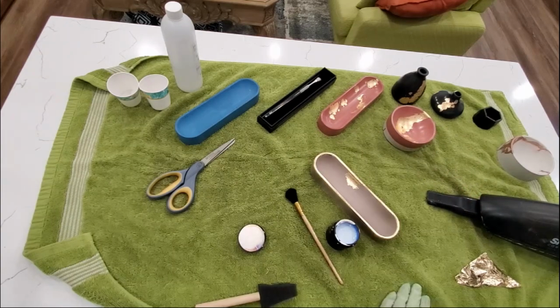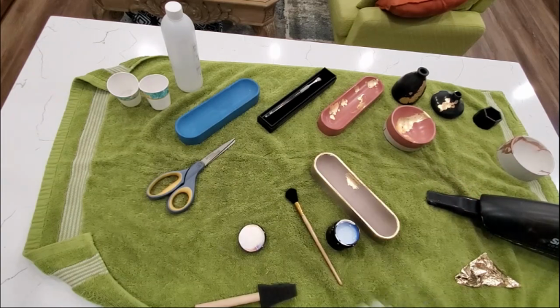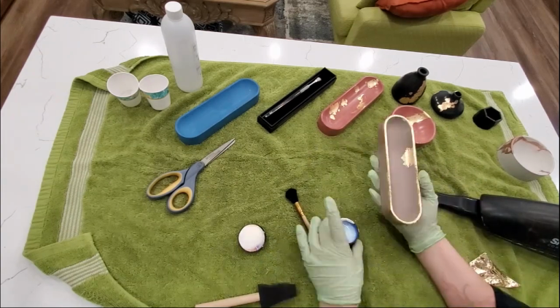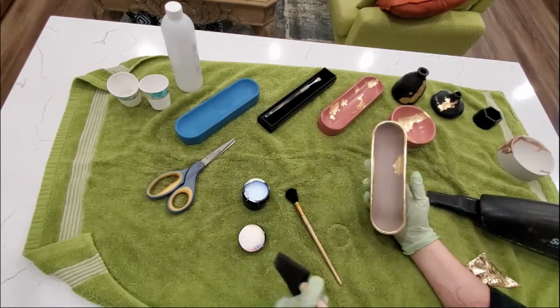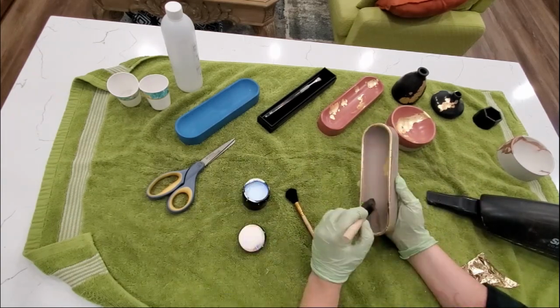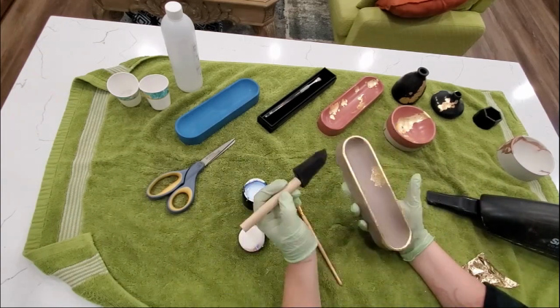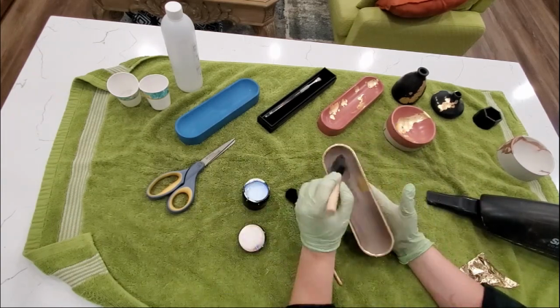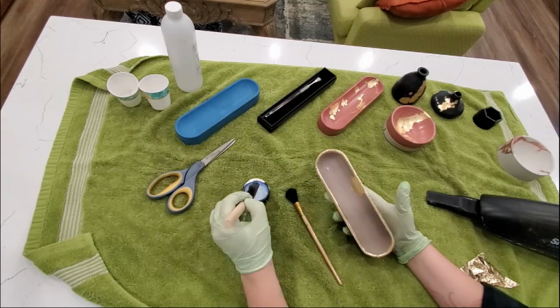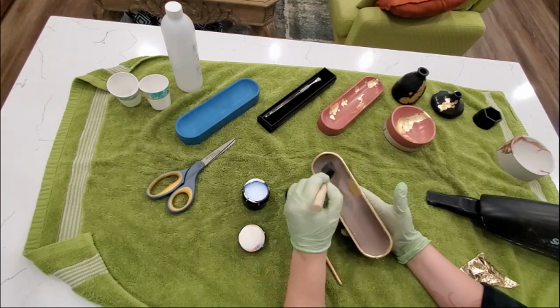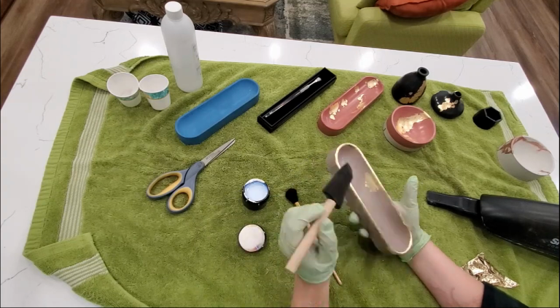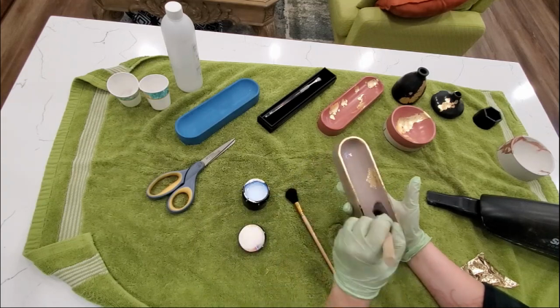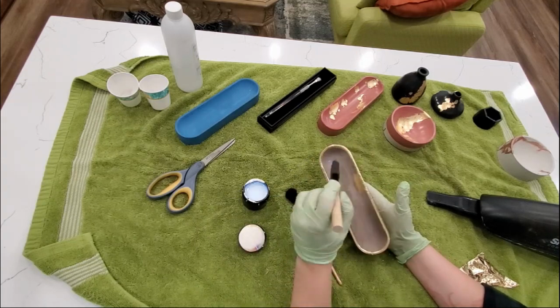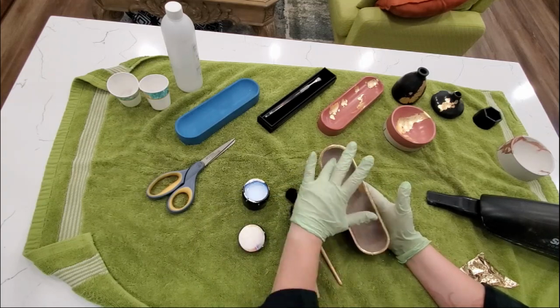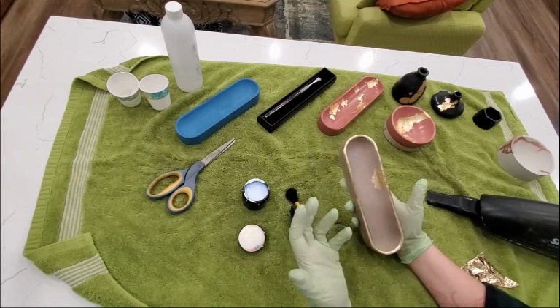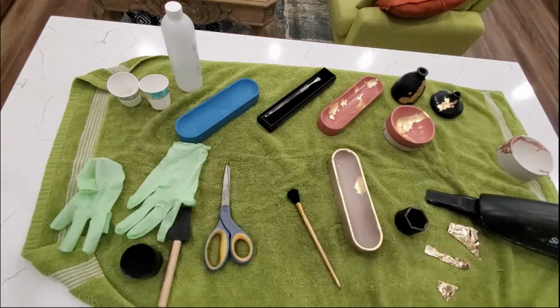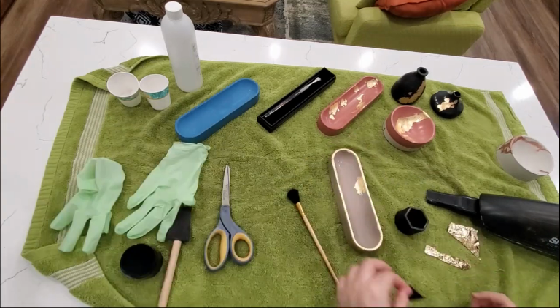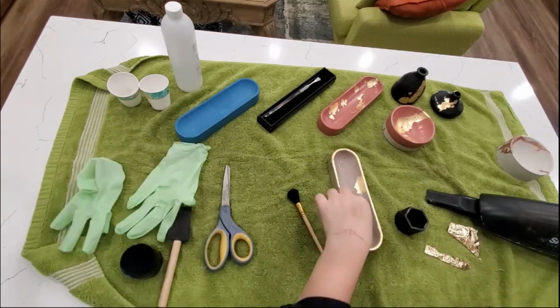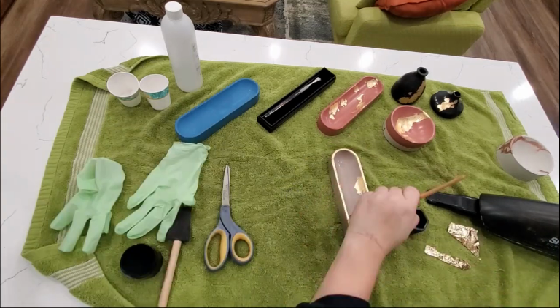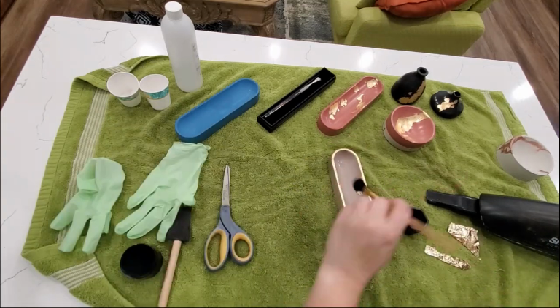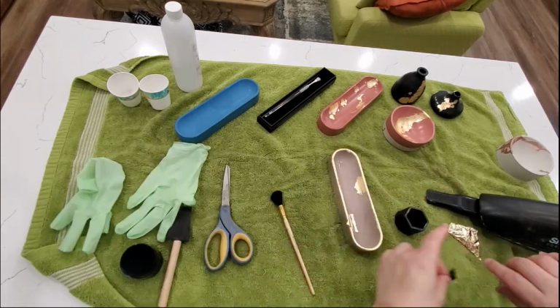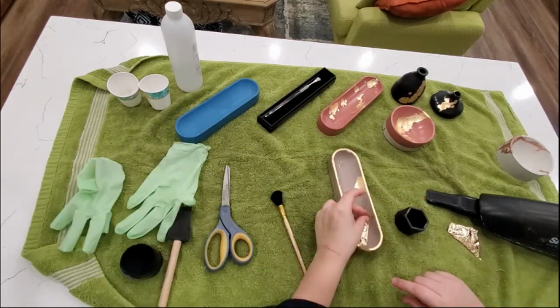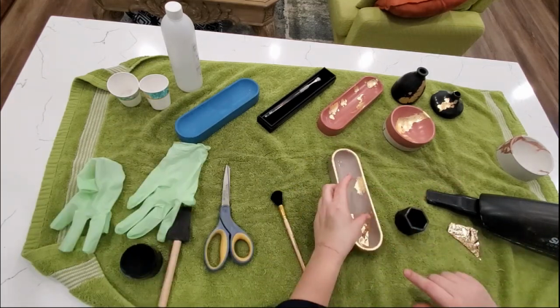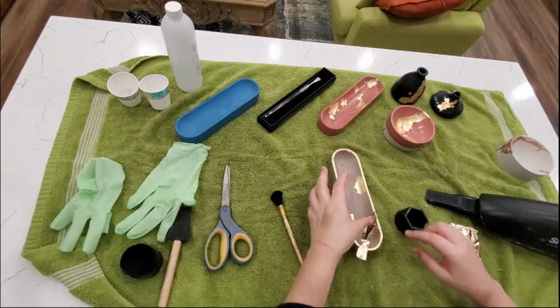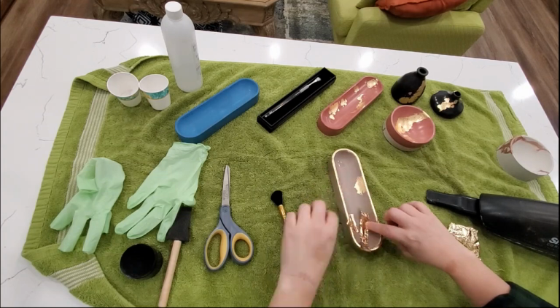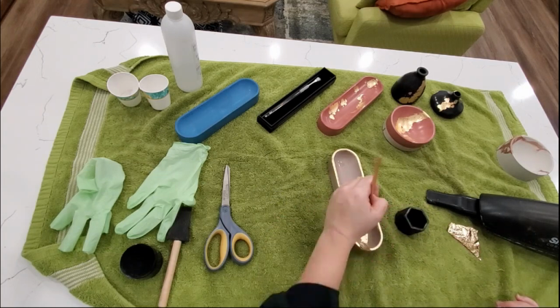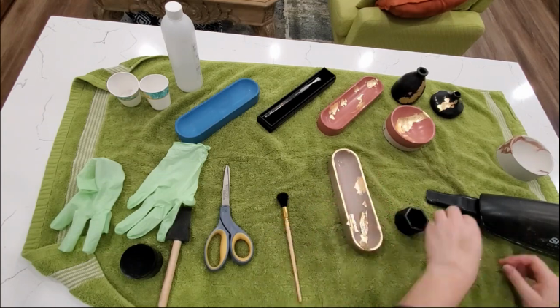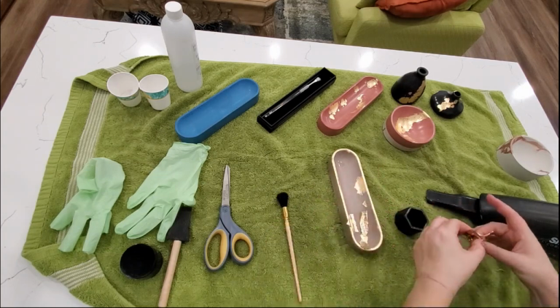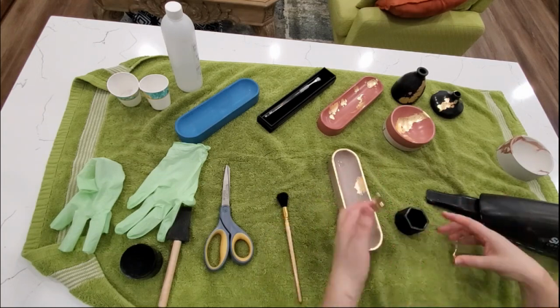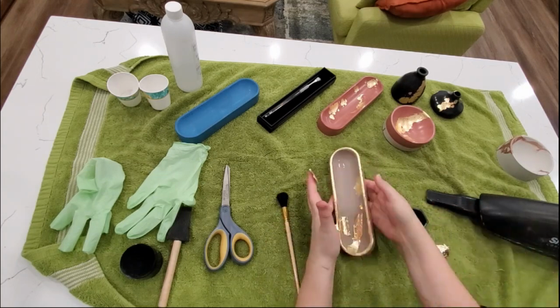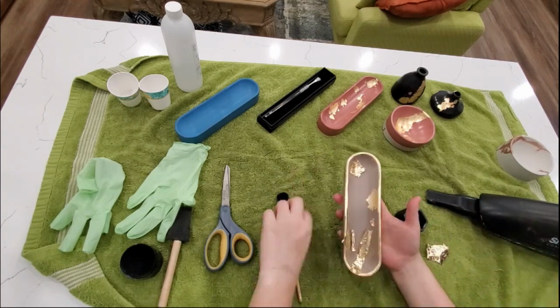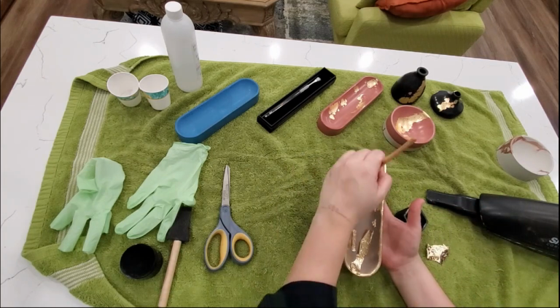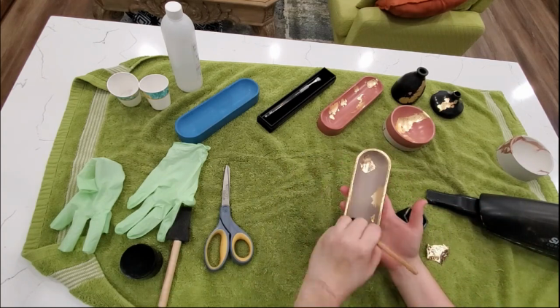After I finished doing the gold leafing all around the rim, I decided I wanted a little bit more on the inside, so this is me just adding a little bit more.